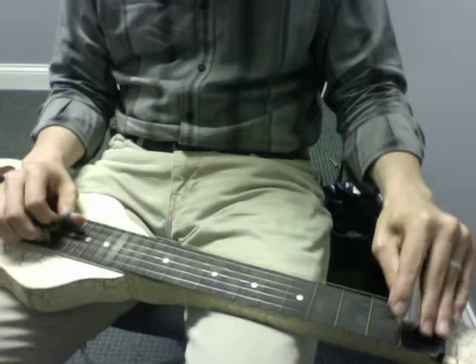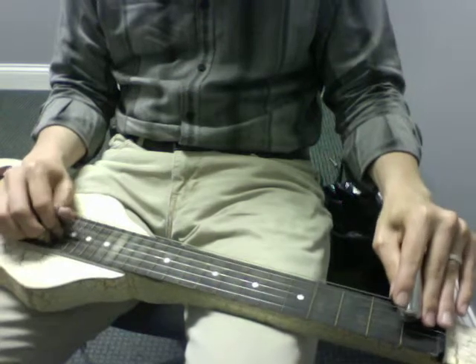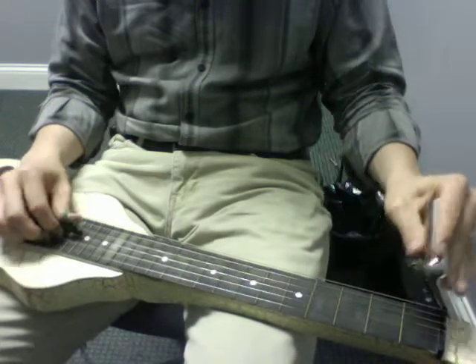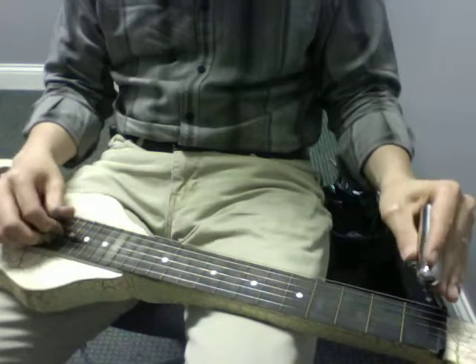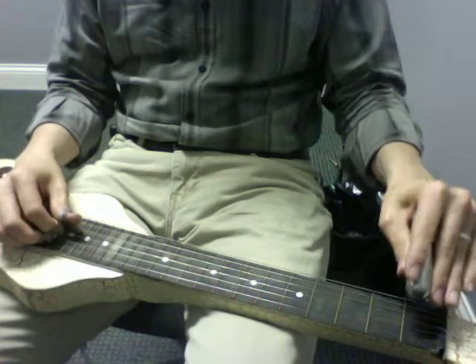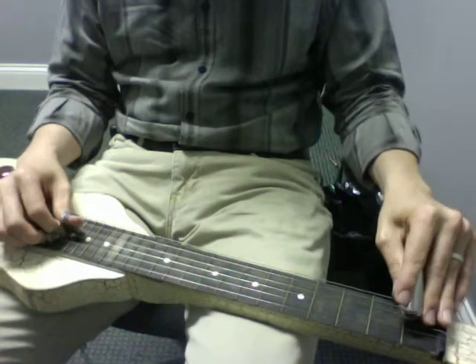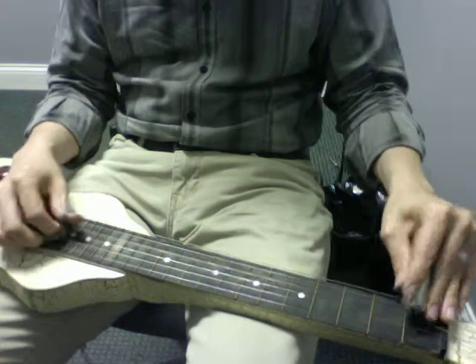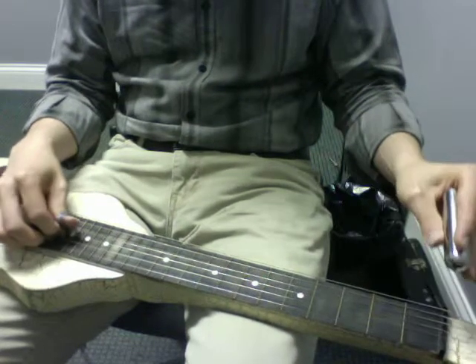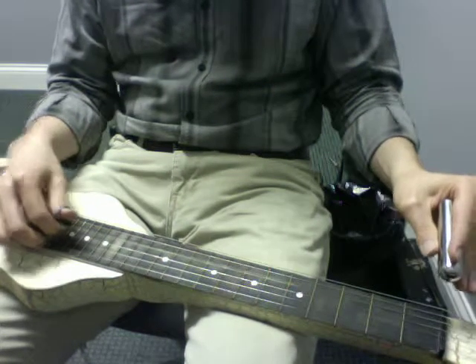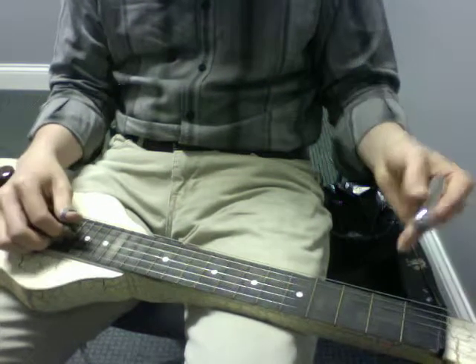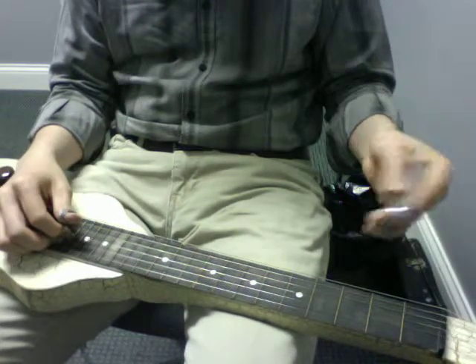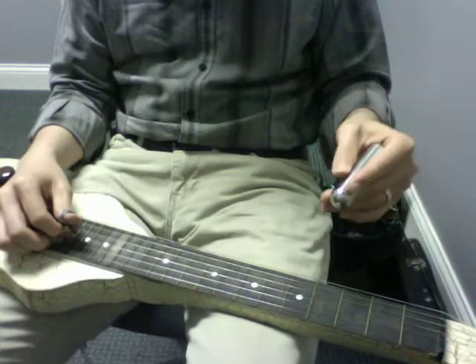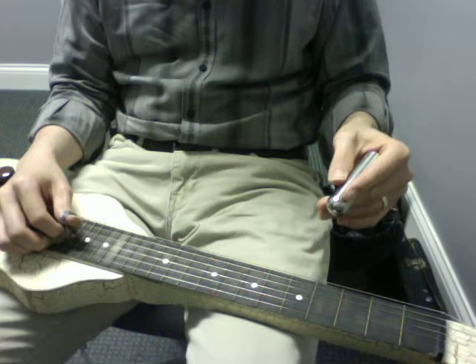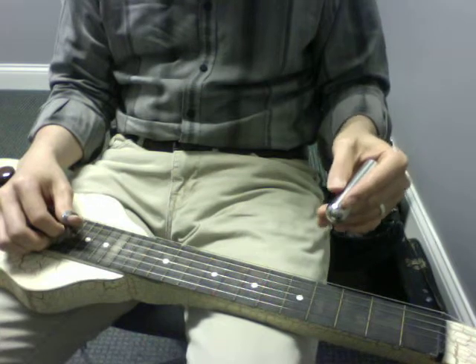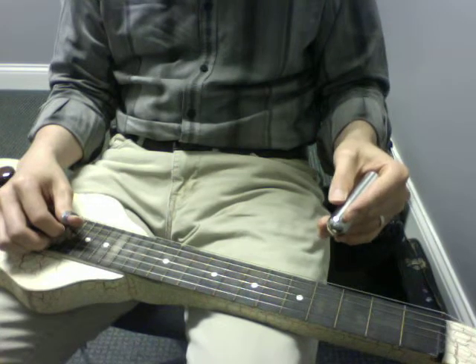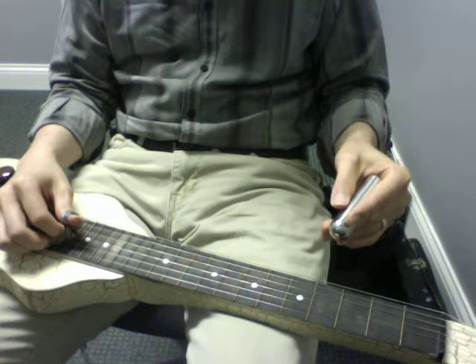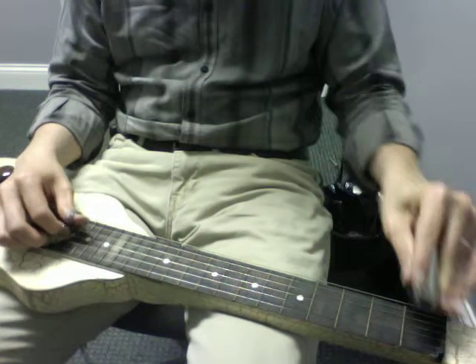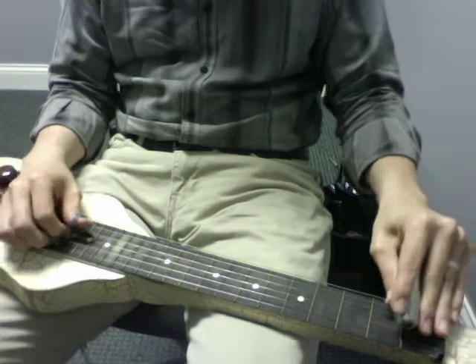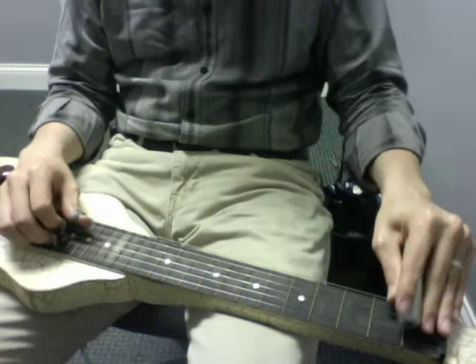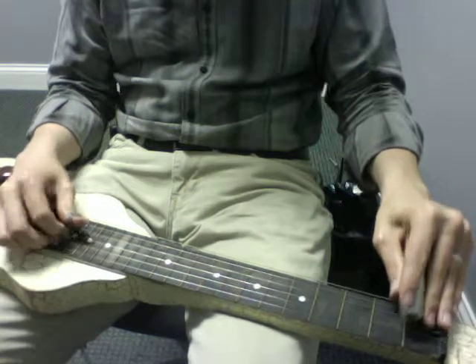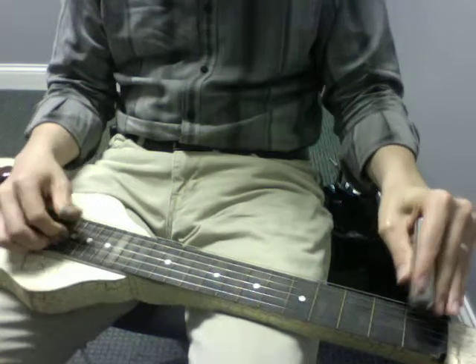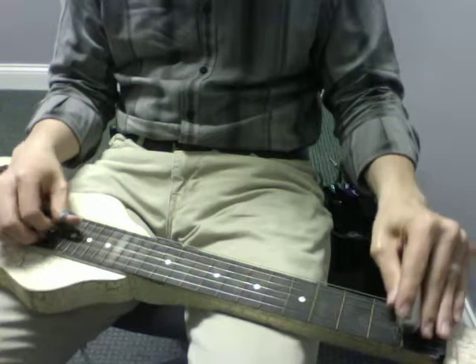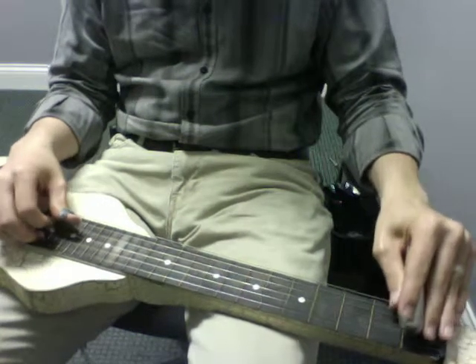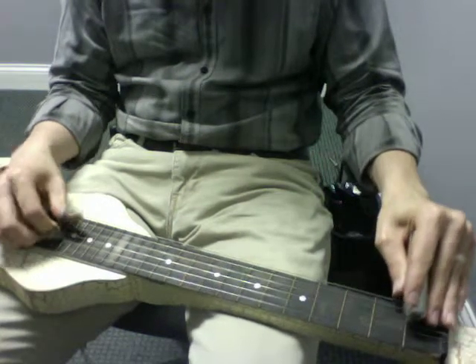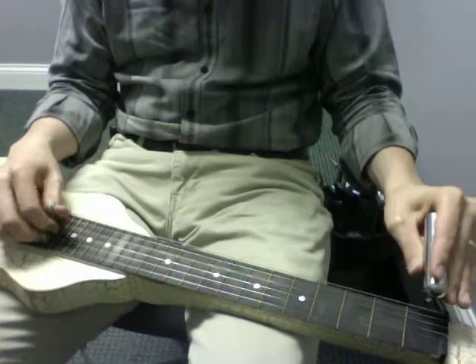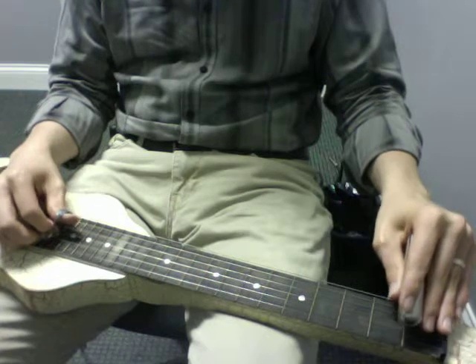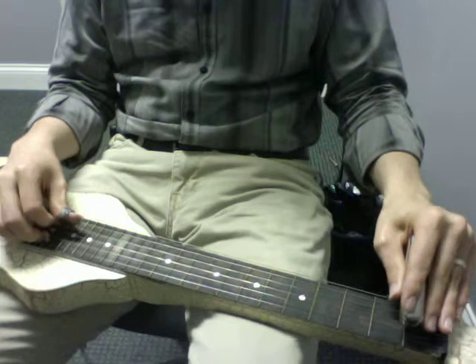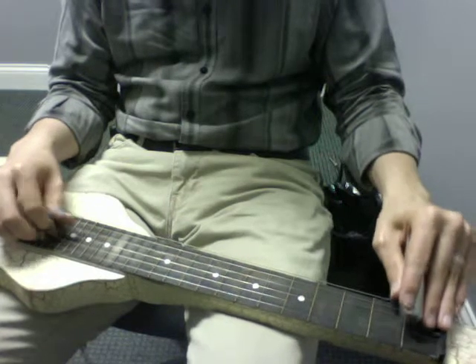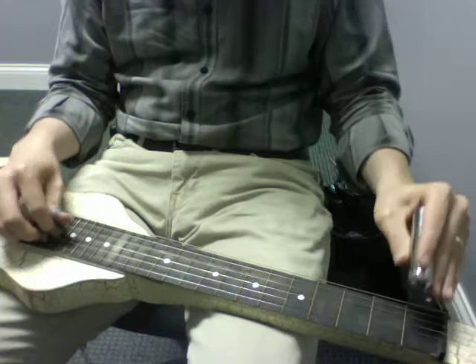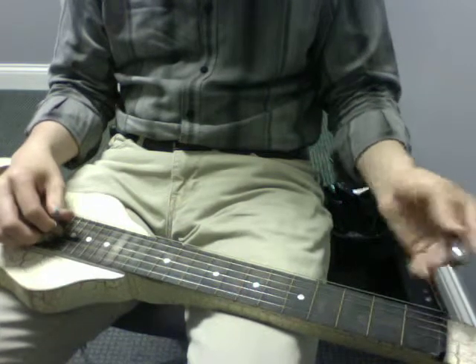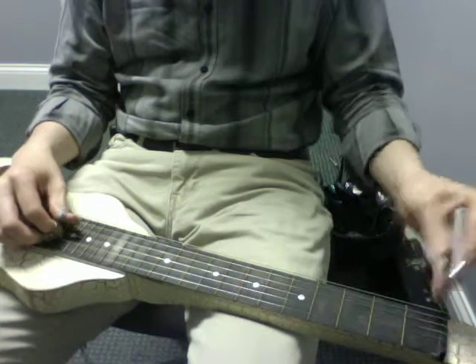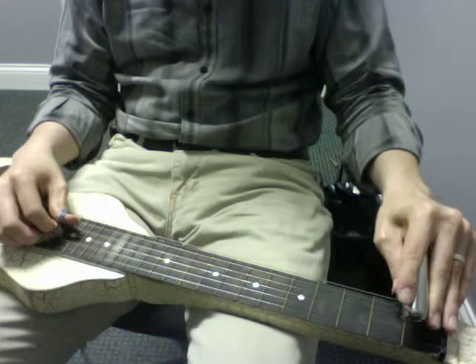And then we play A-flat, G on your G string — fourth string, fourth string in this tuning. As in one and two.